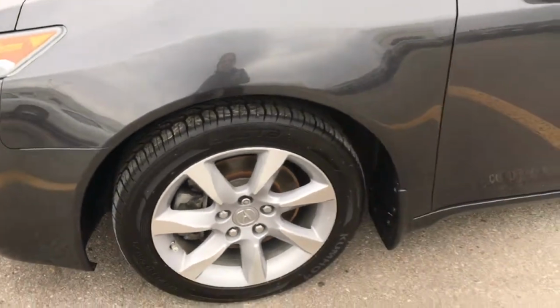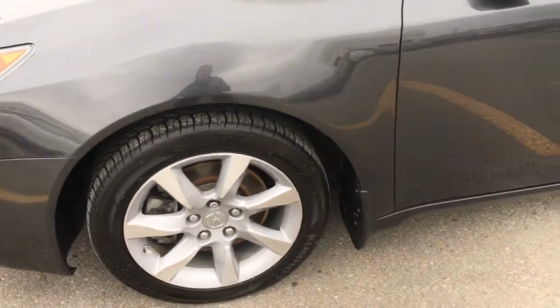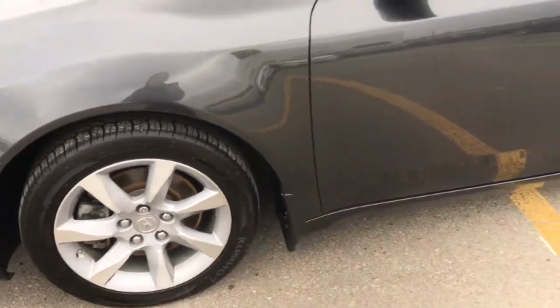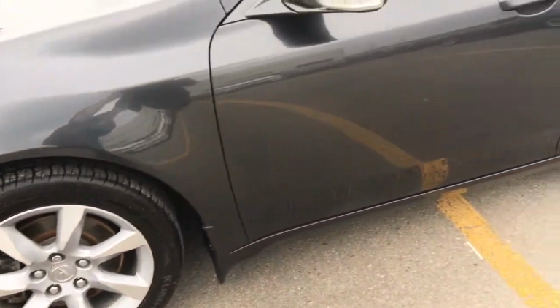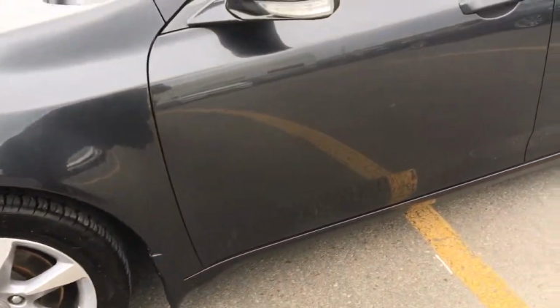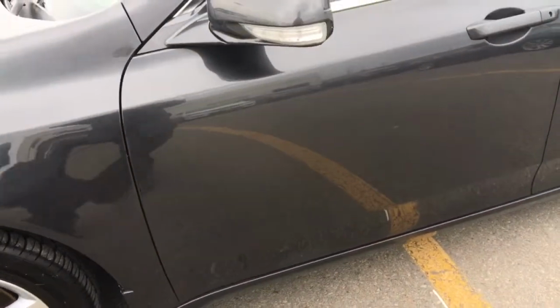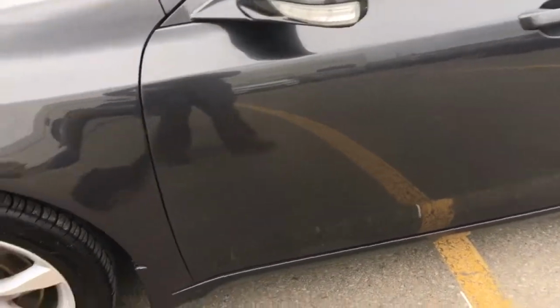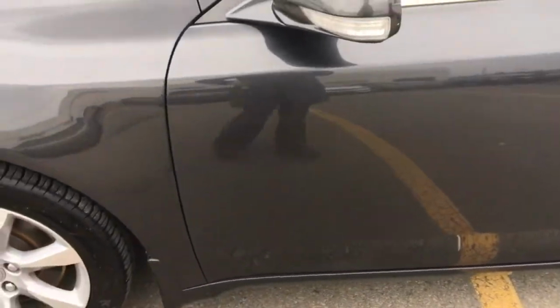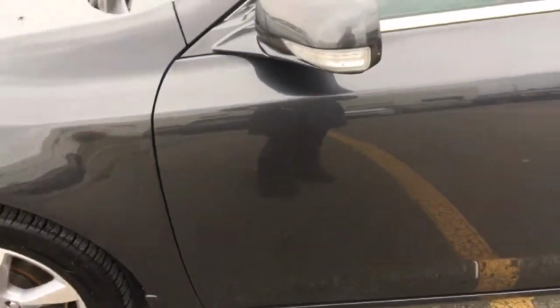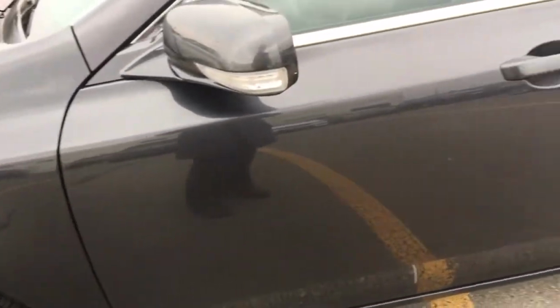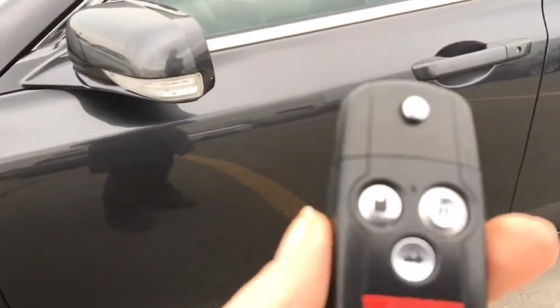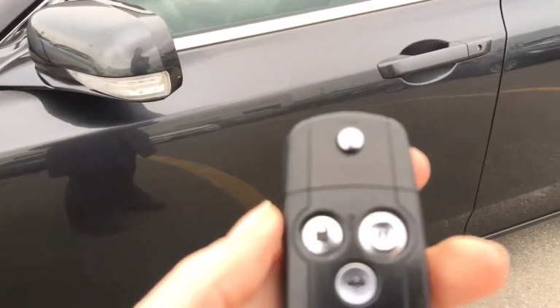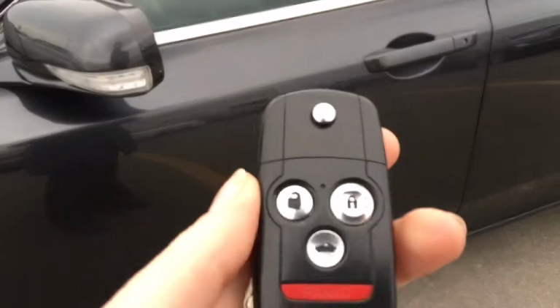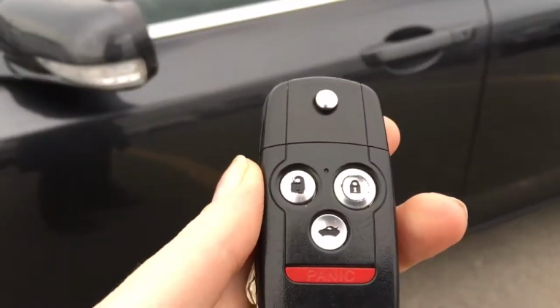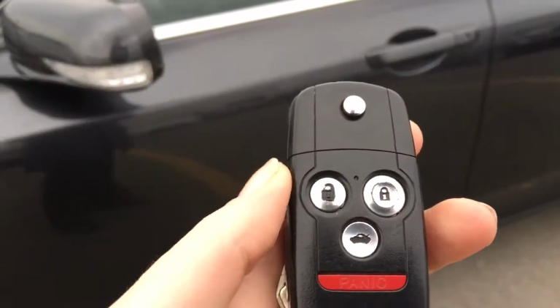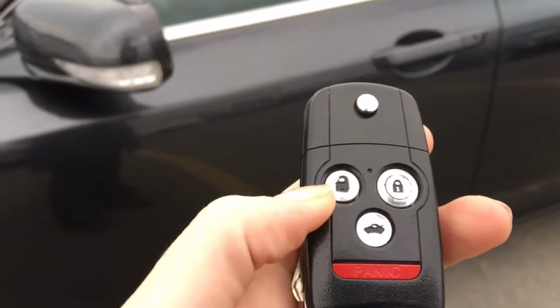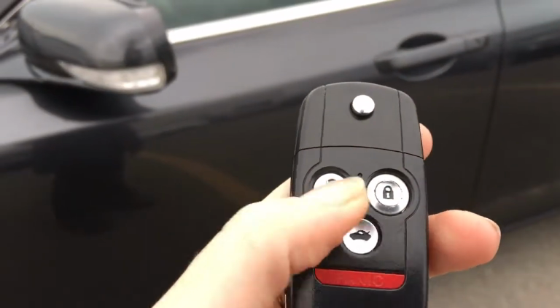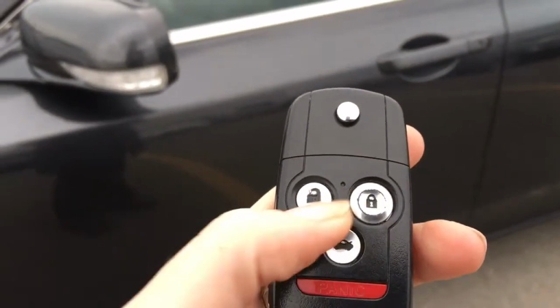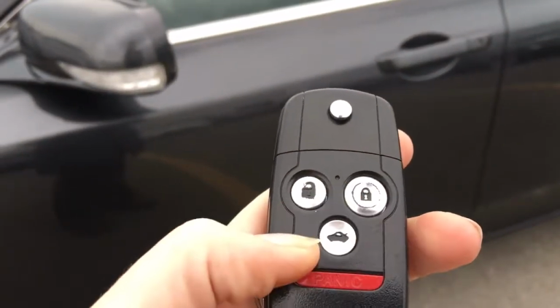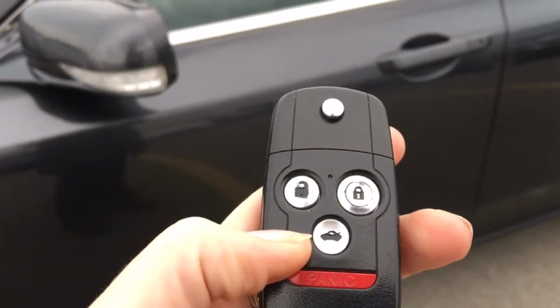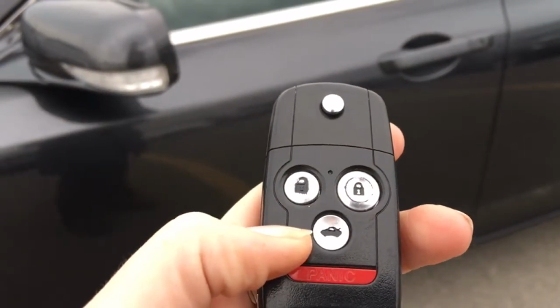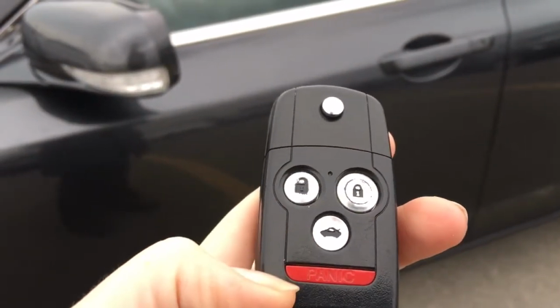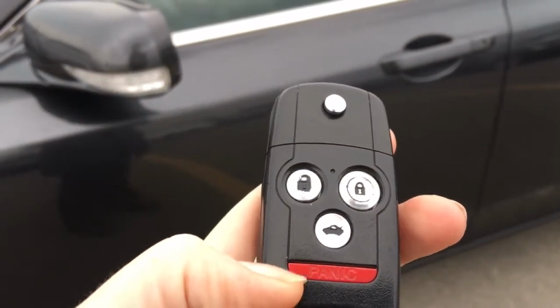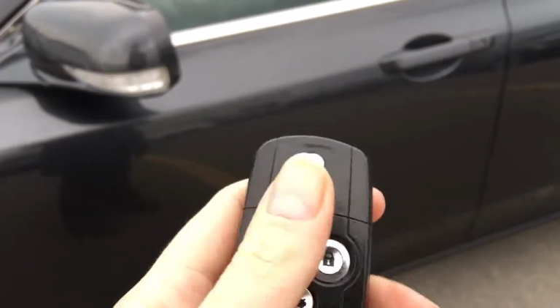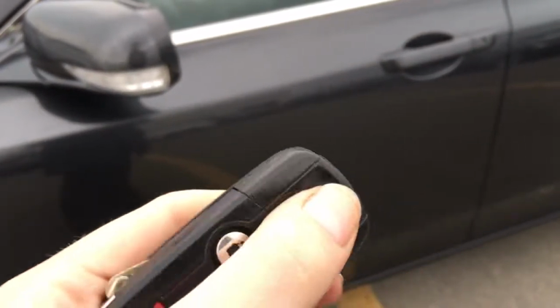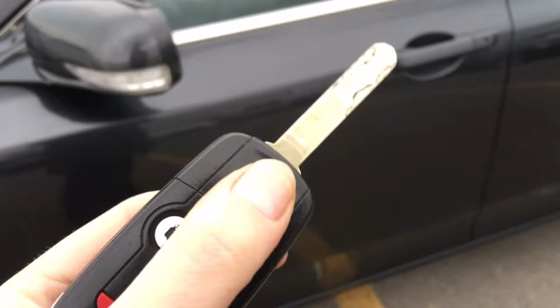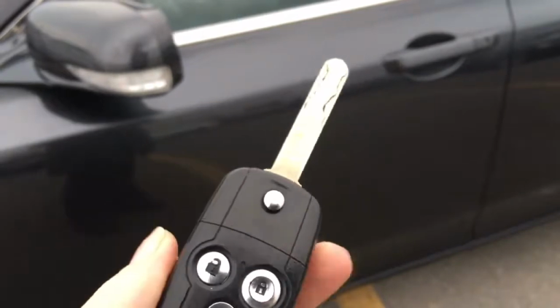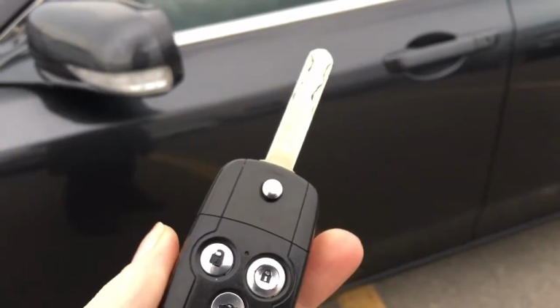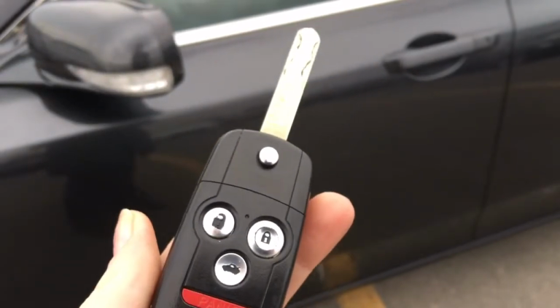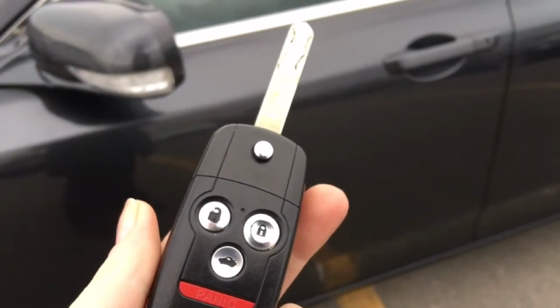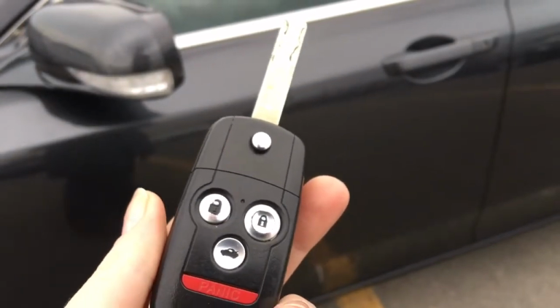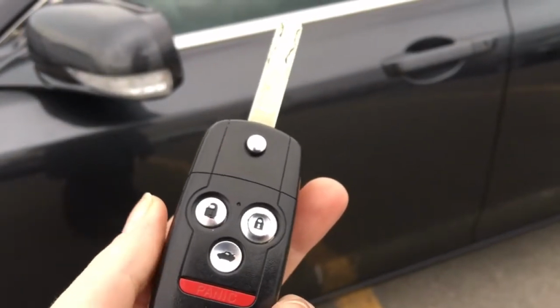Taking a look at our key fob to get on in — we've got a key fob with unlock, lock, trunk release and panic button, and the key pops right out. So let's get on in.